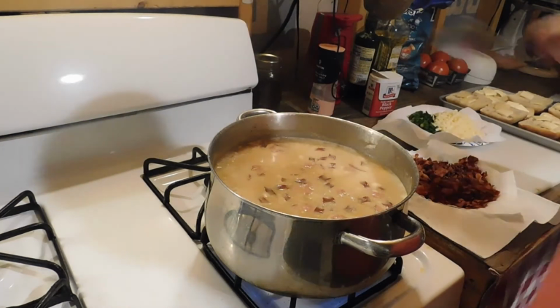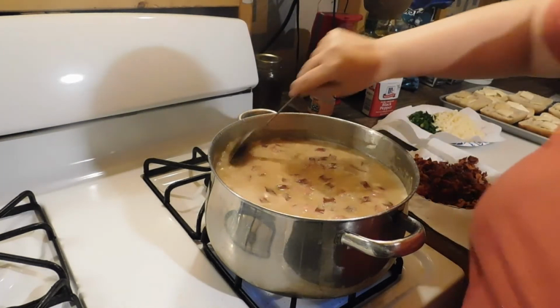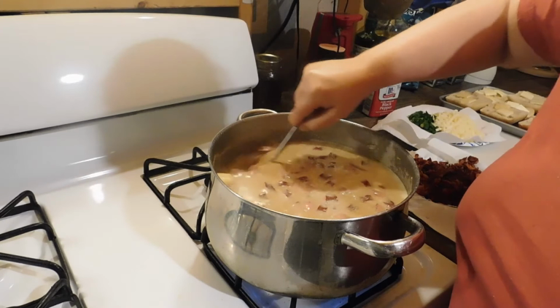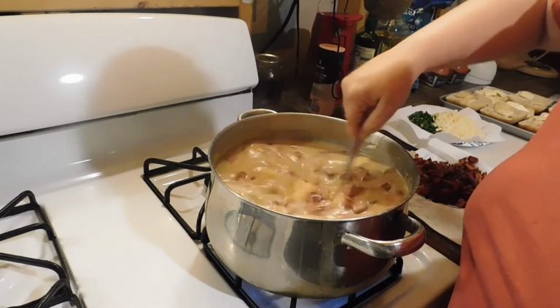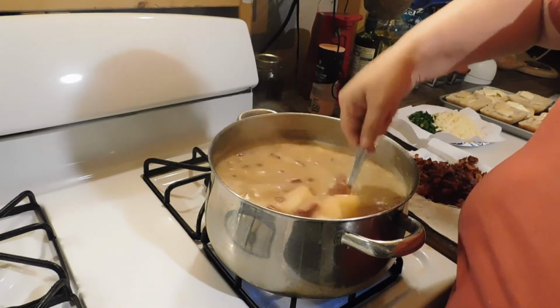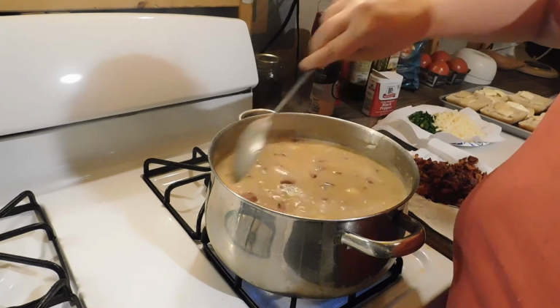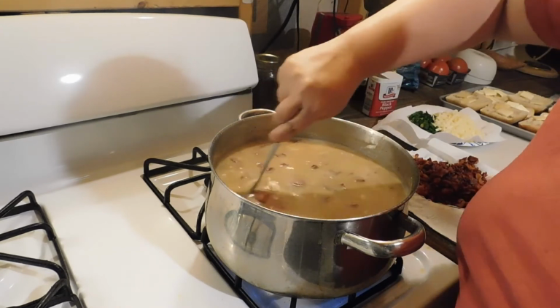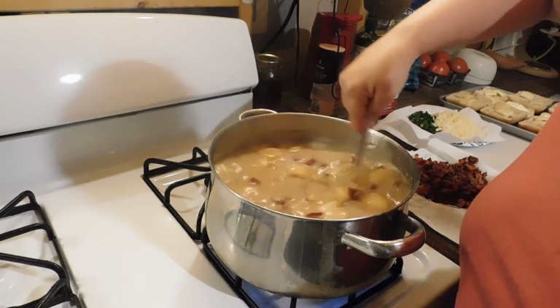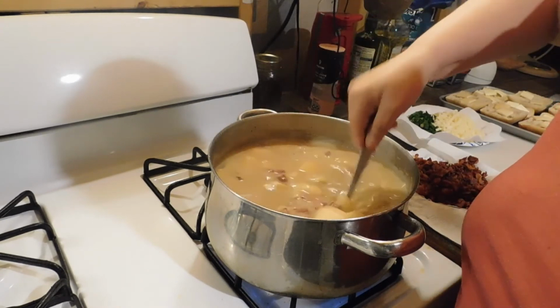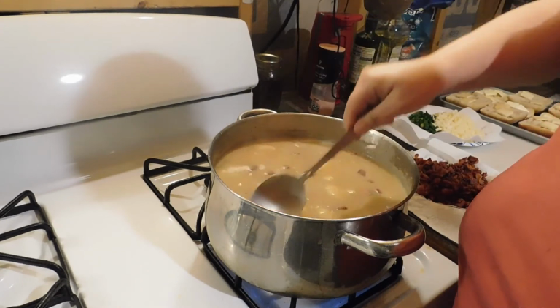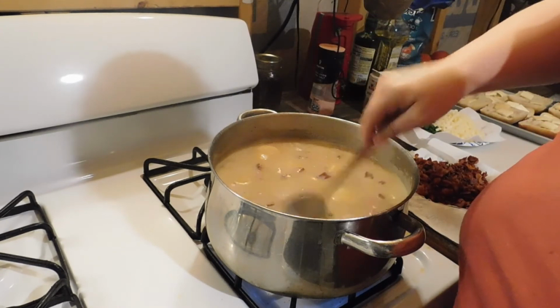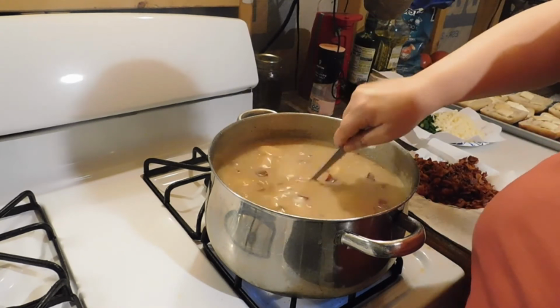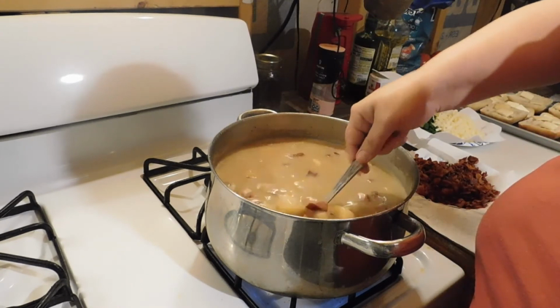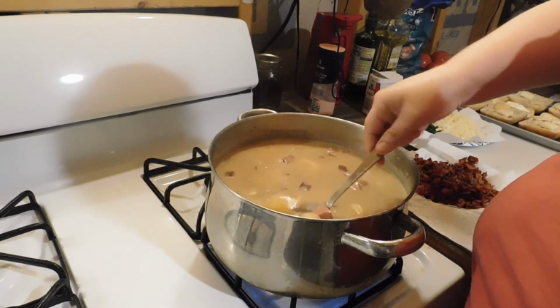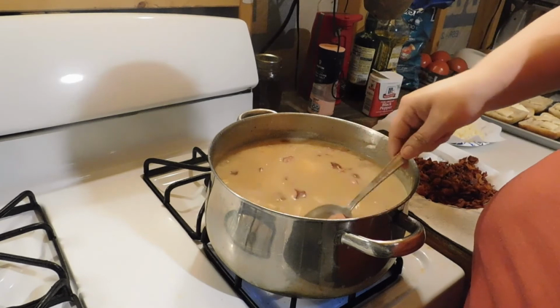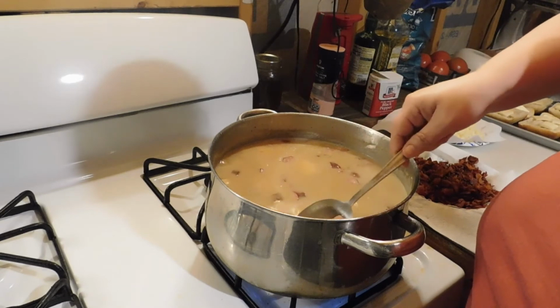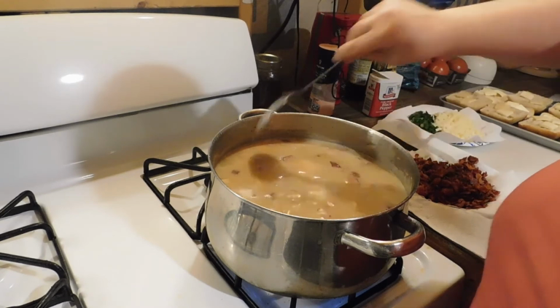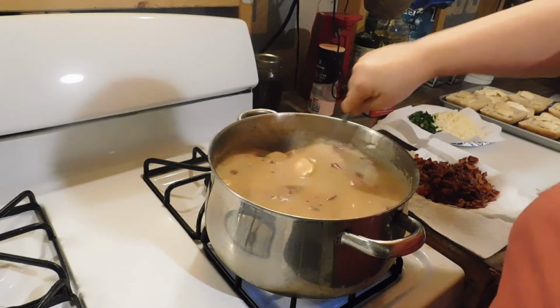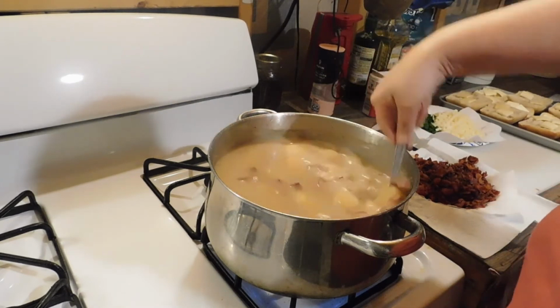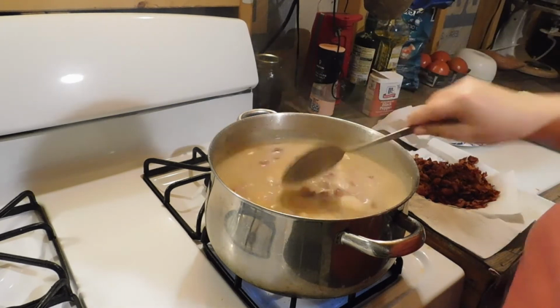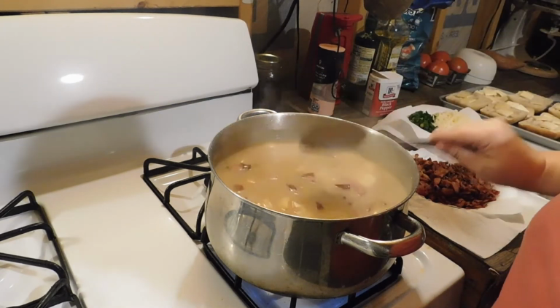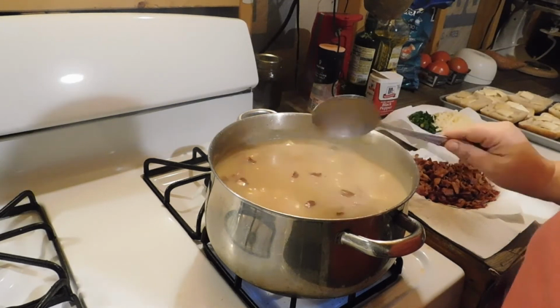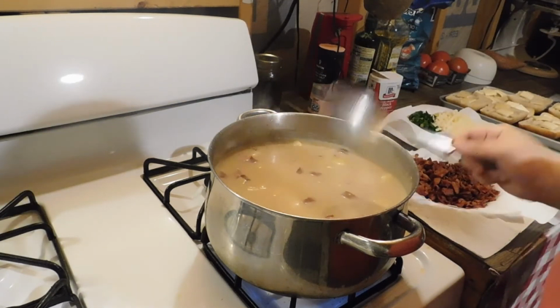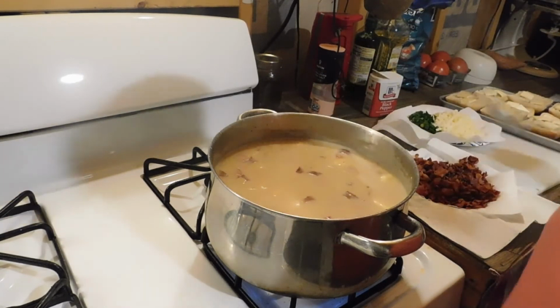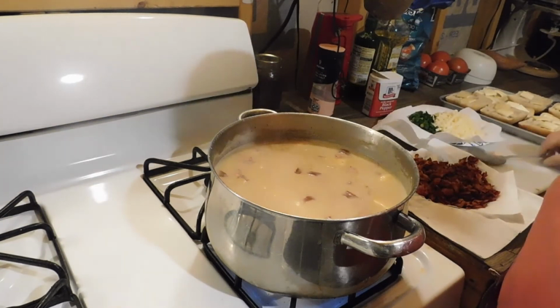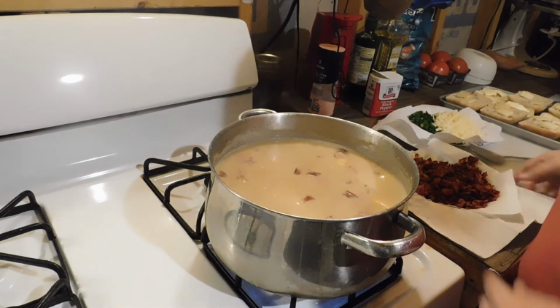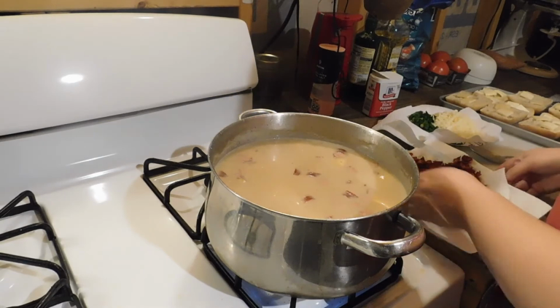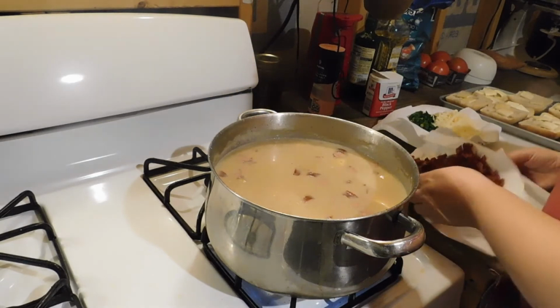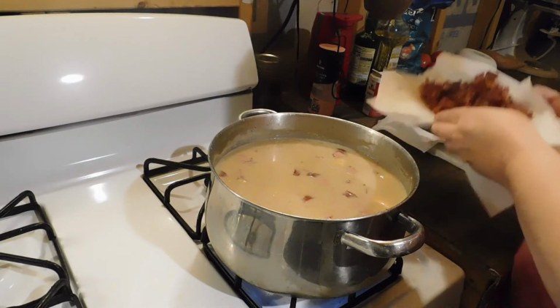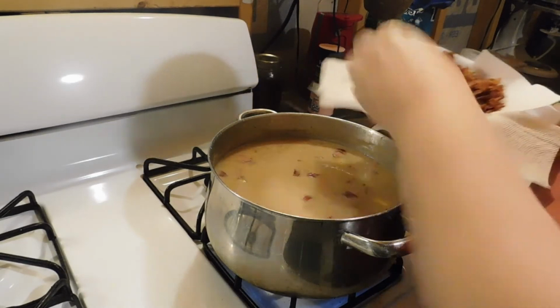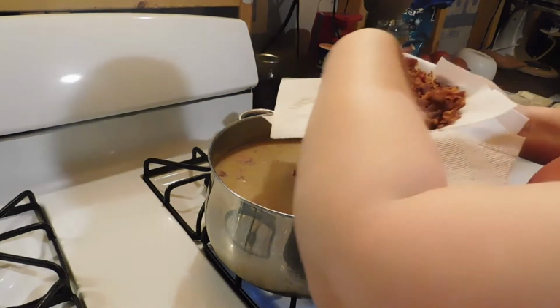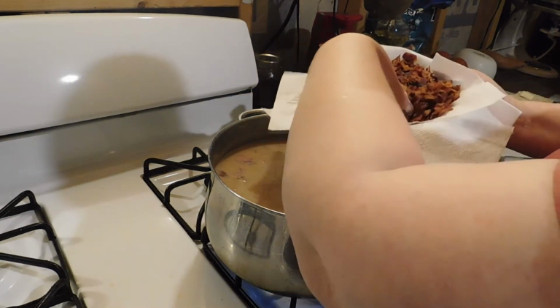Okay guys, so our potato soup — our potatoes are done and they break pretty easily. What we're going to do next is I'm going to add some of this bacon back in.